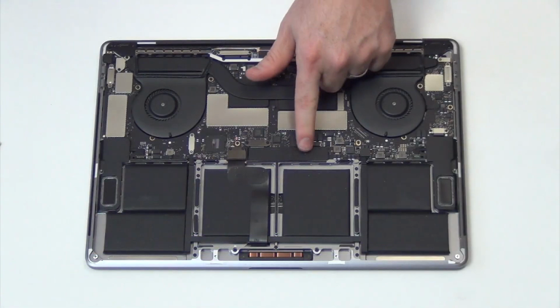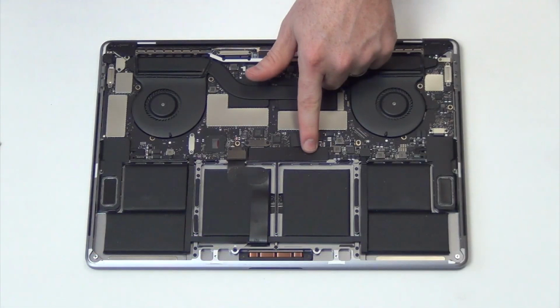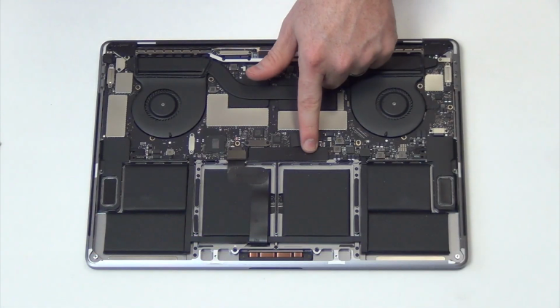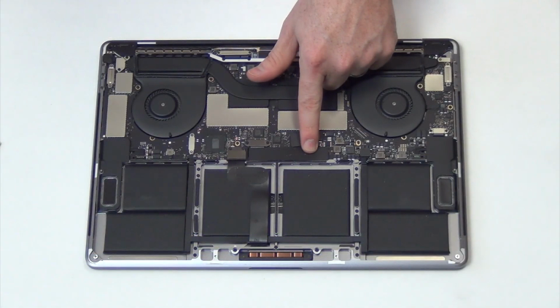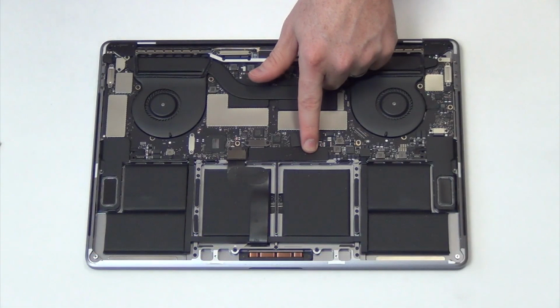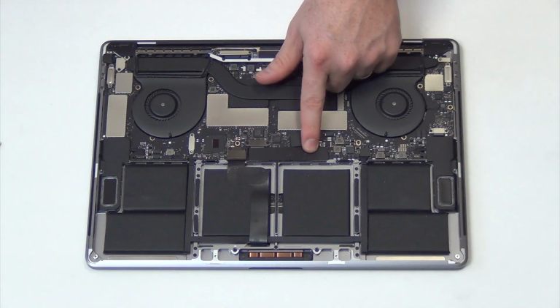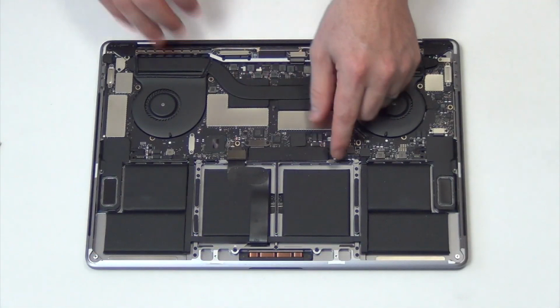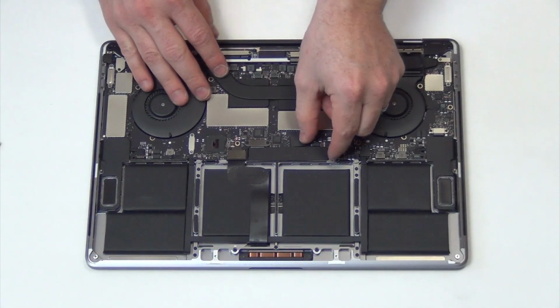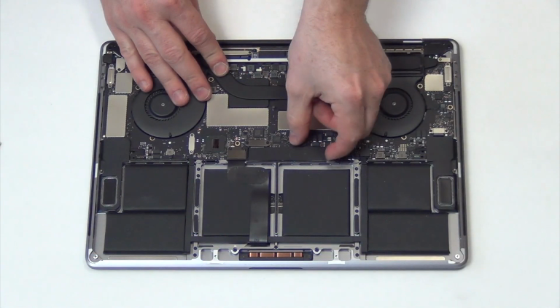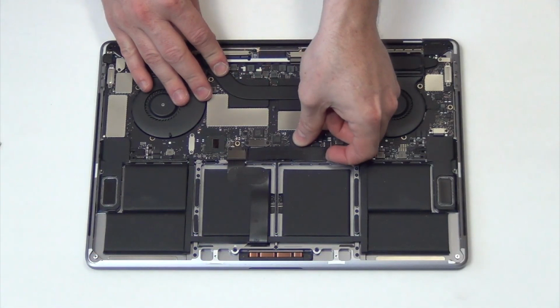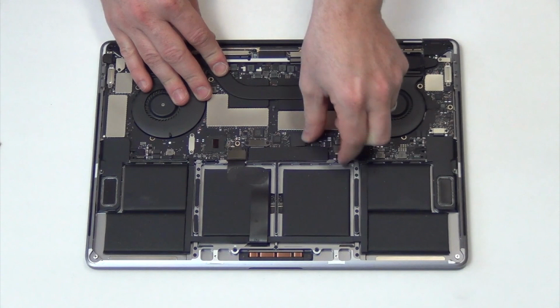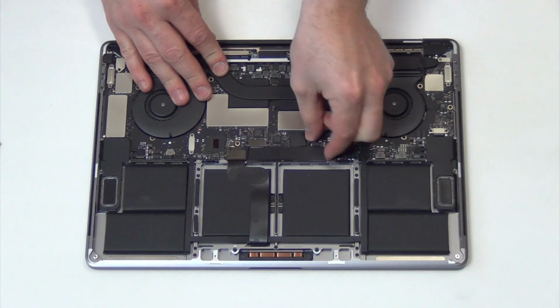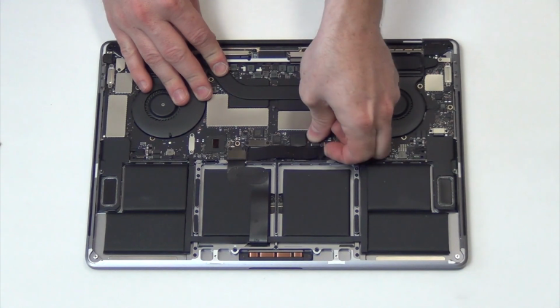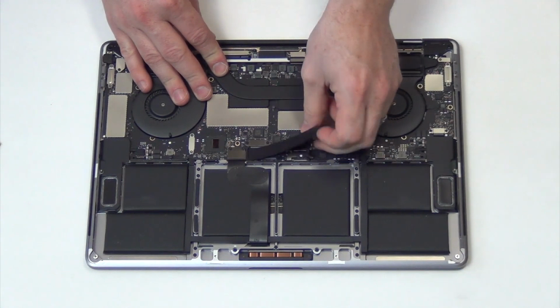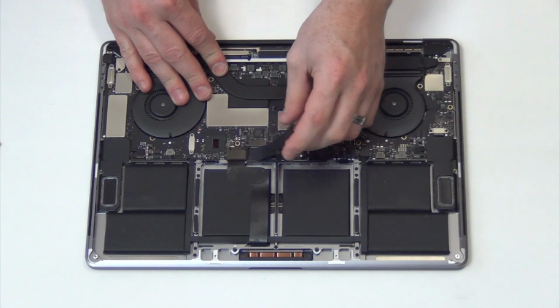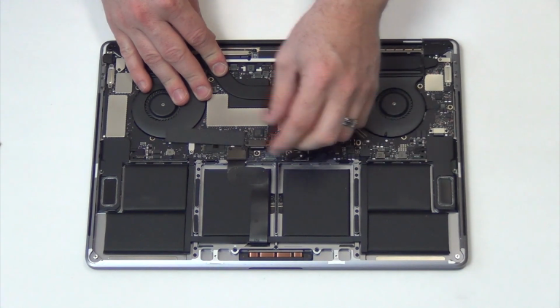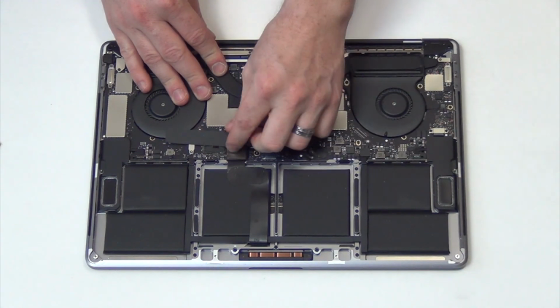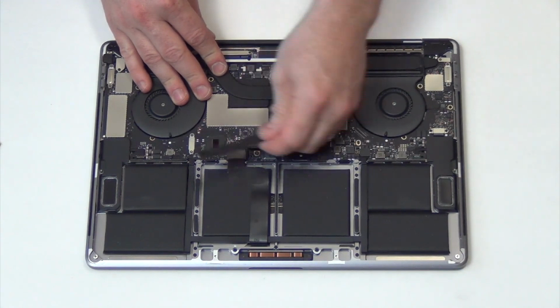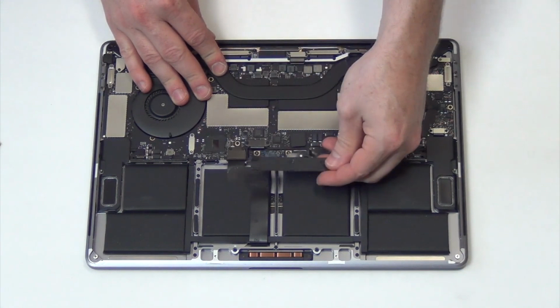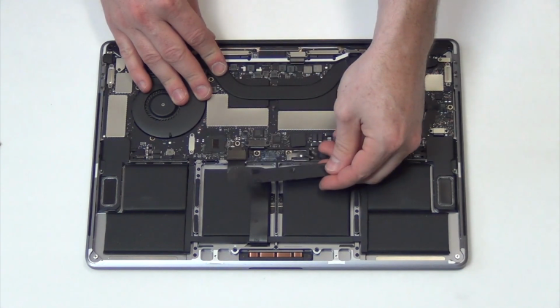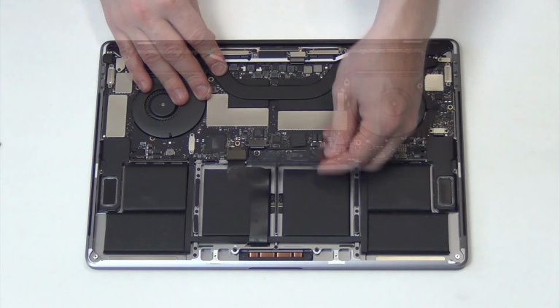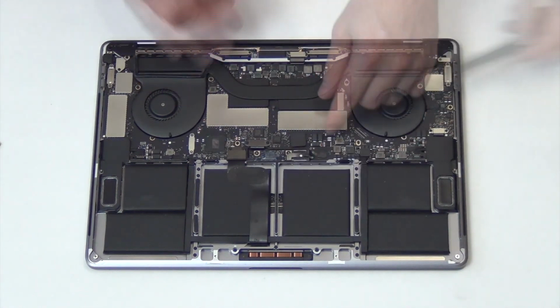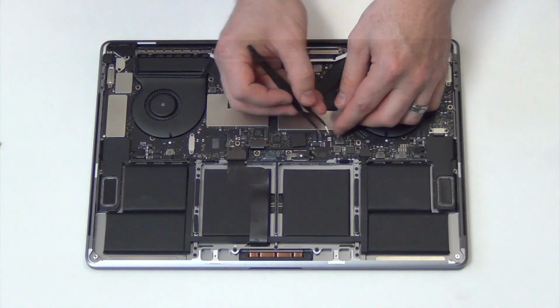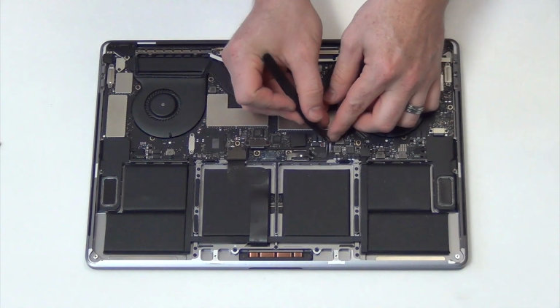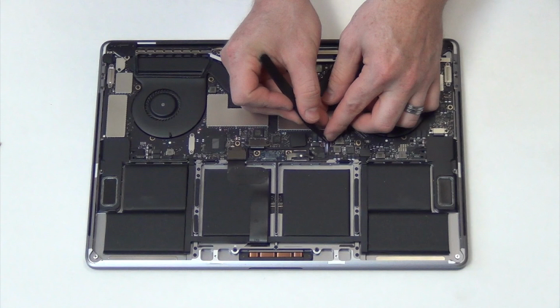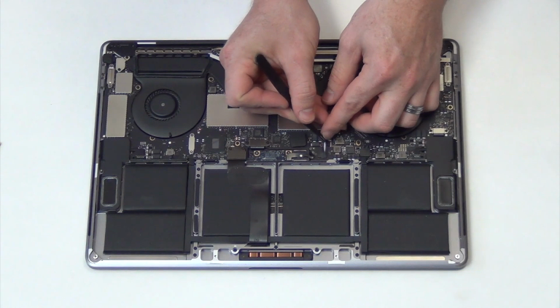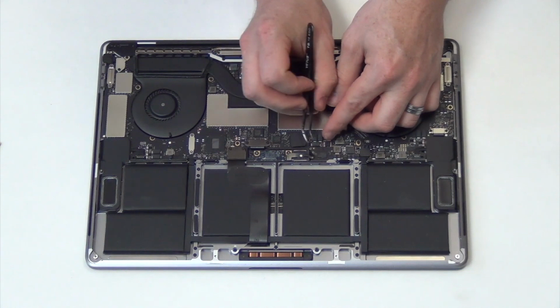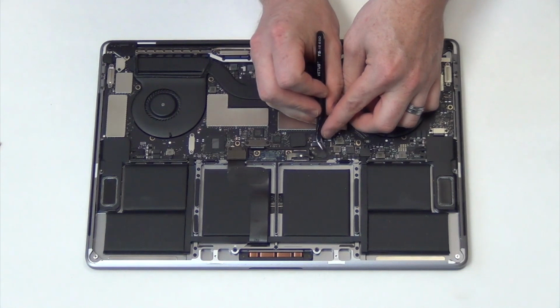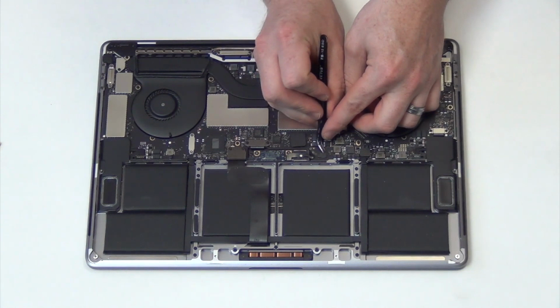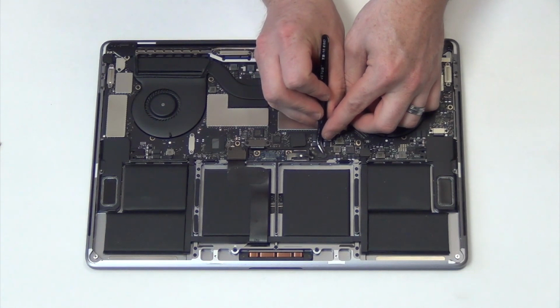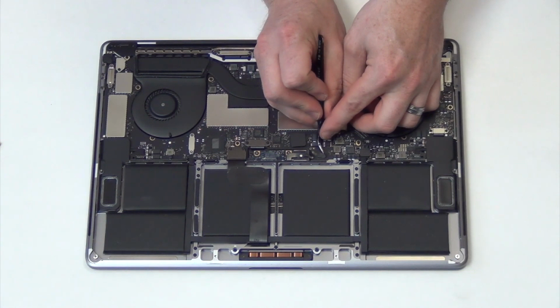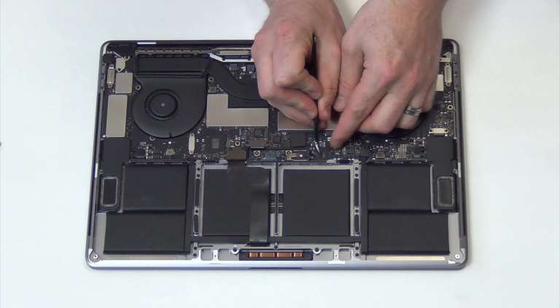The next step is to unplug the battery. Remove the plastic cover and then use tweezers to carefully unplug the flex cable.